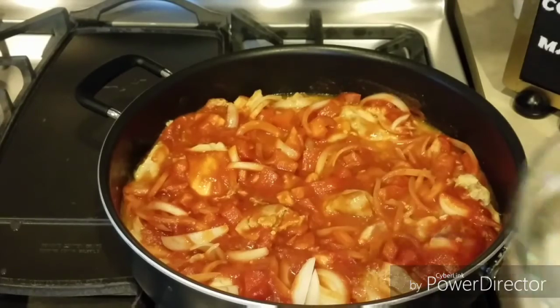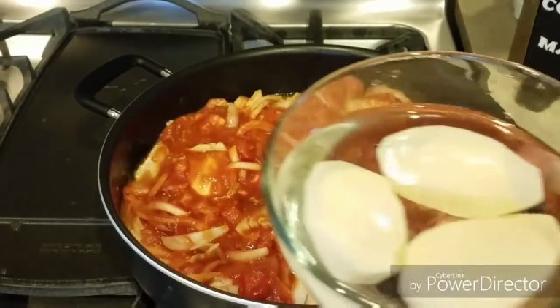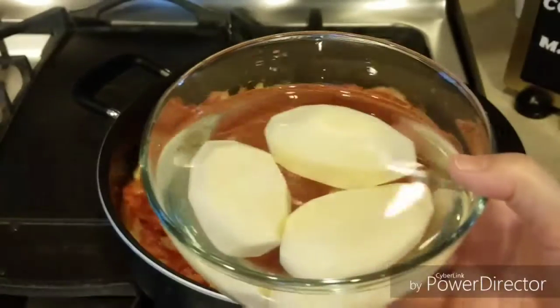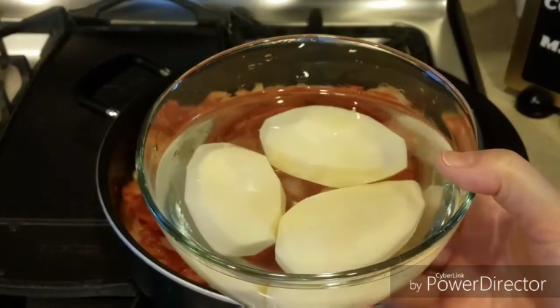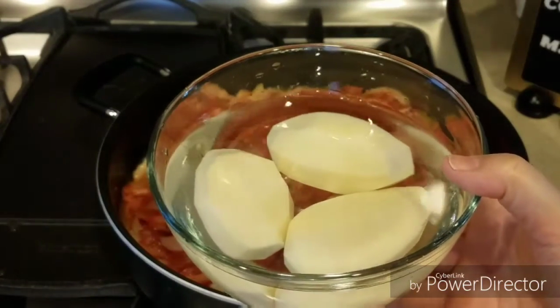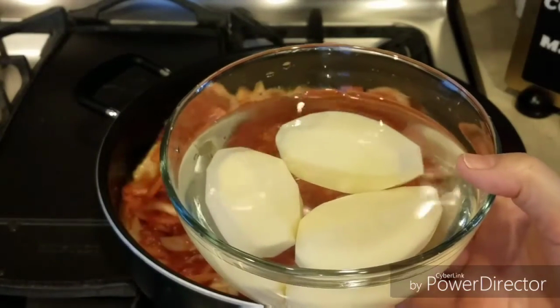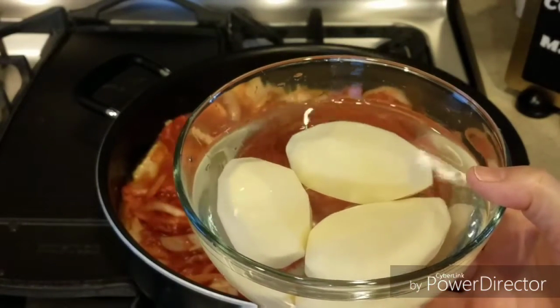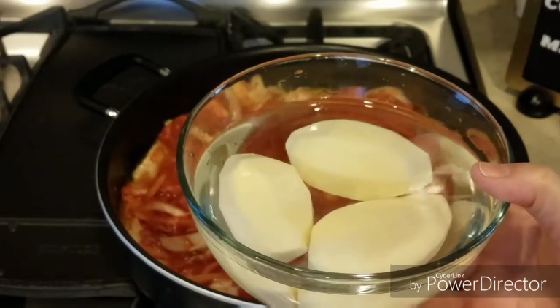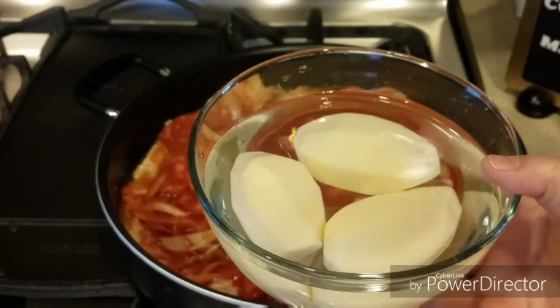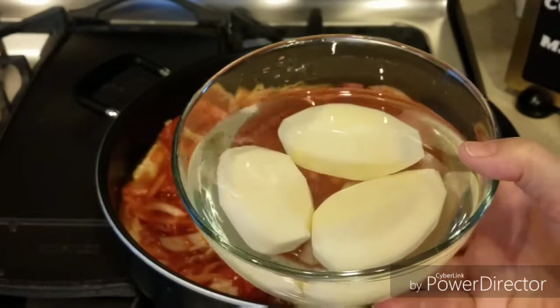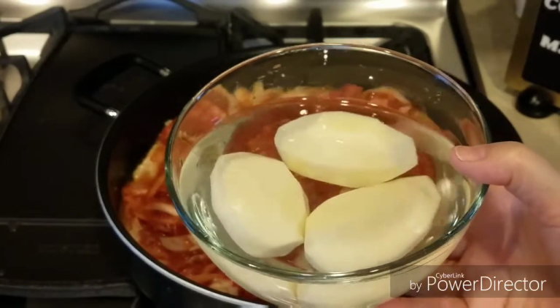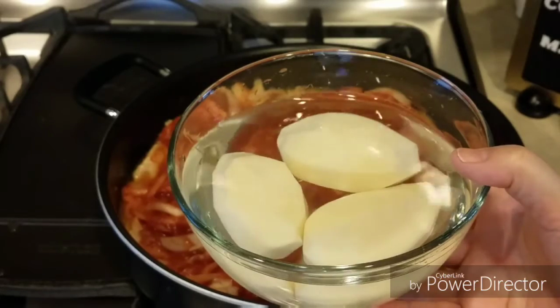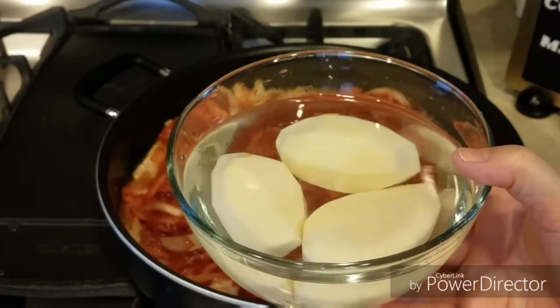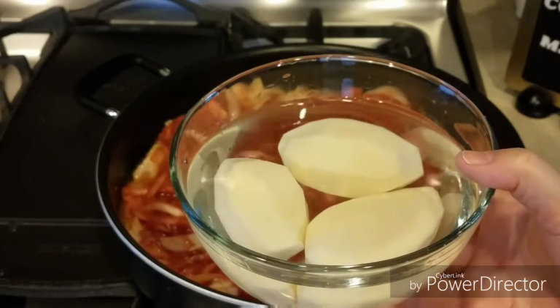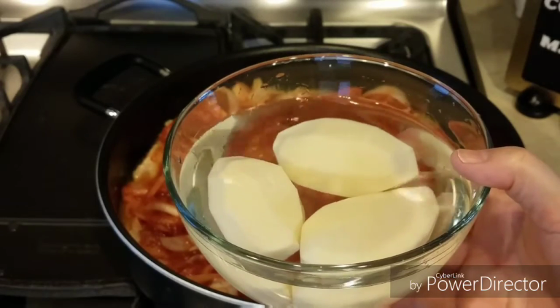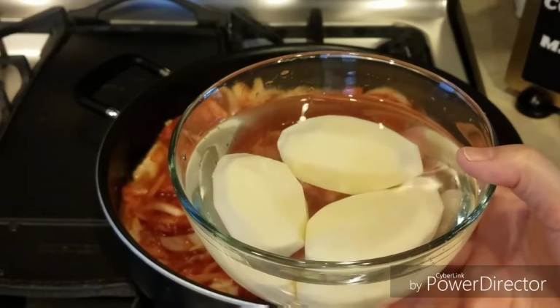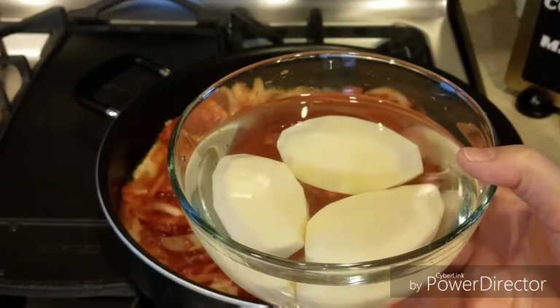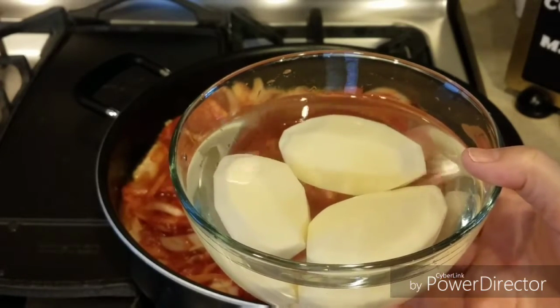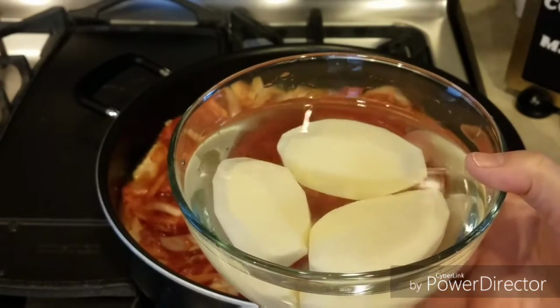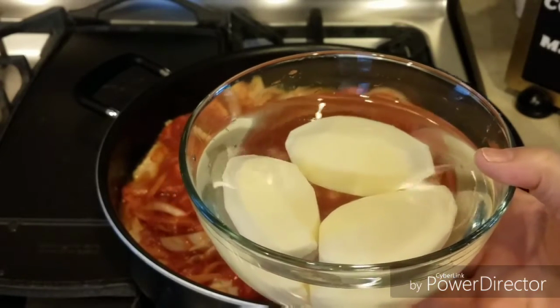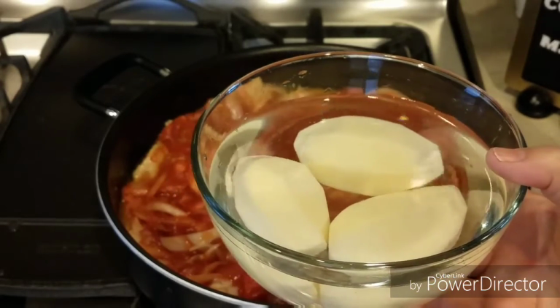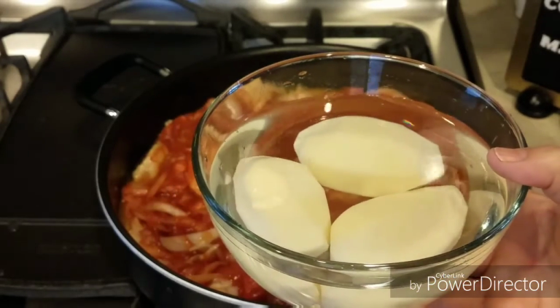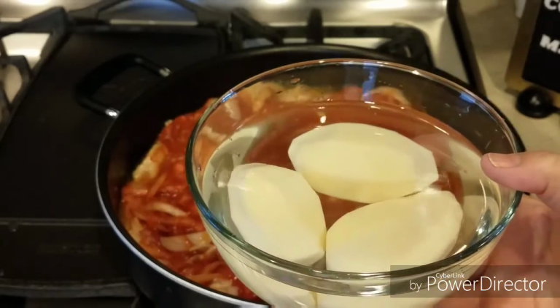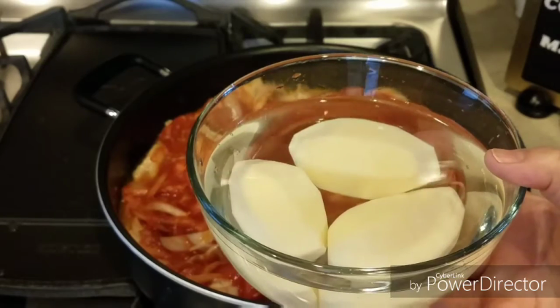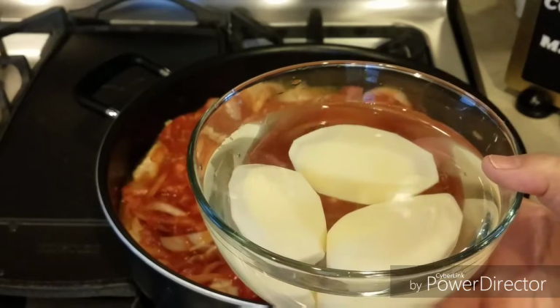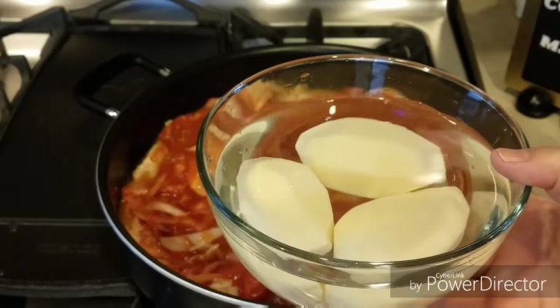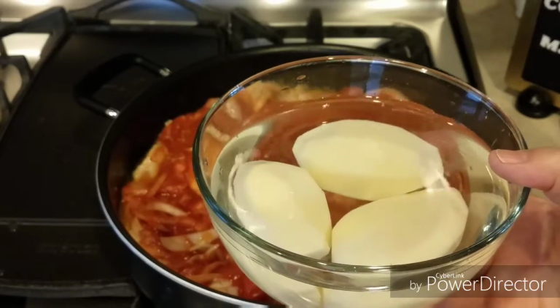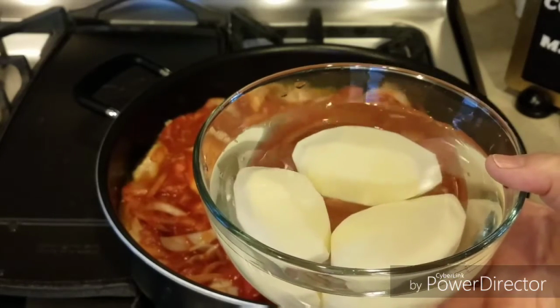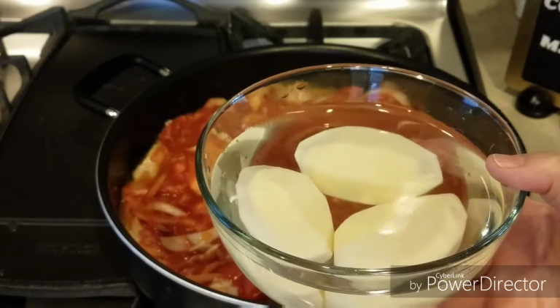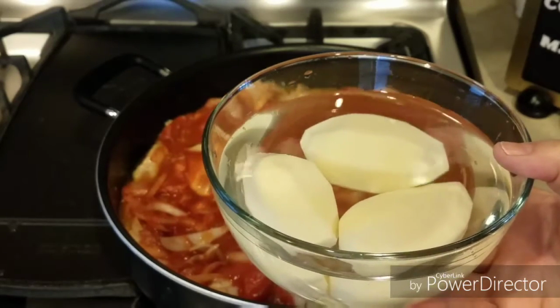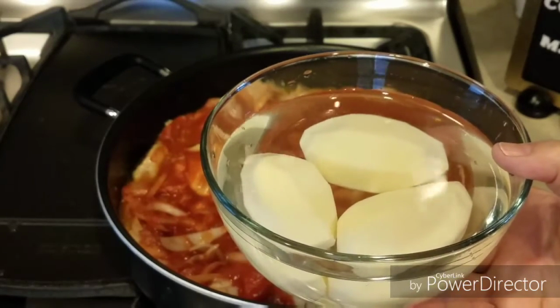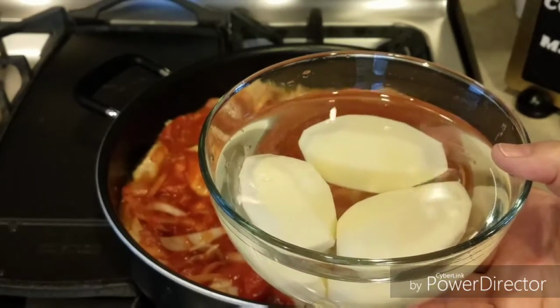Ahora le vamos a agregar tres papas cortadas en cuadritos. Yo siempre las pongo en agua para que no se oxiden o se hagan negras, y esto se lo vamos a echar a nuestro guiso.